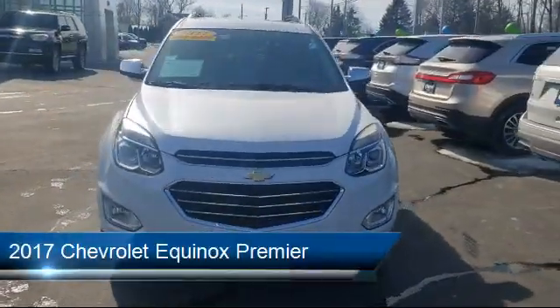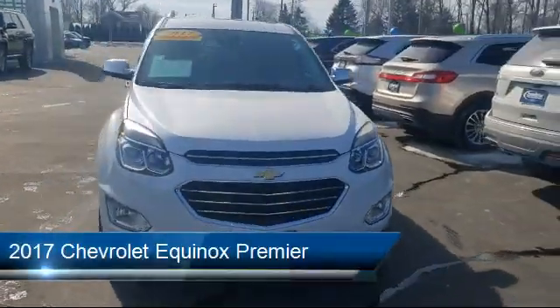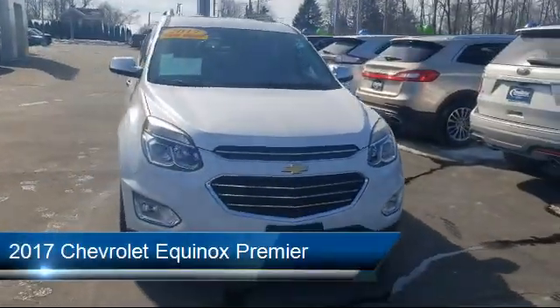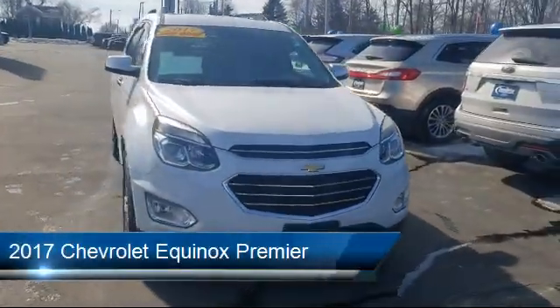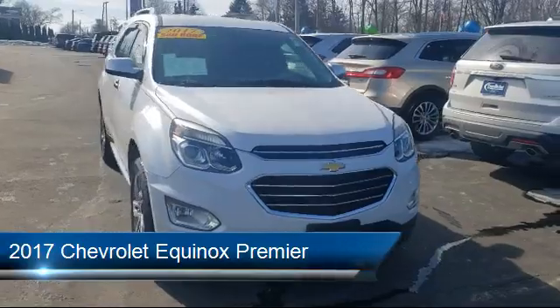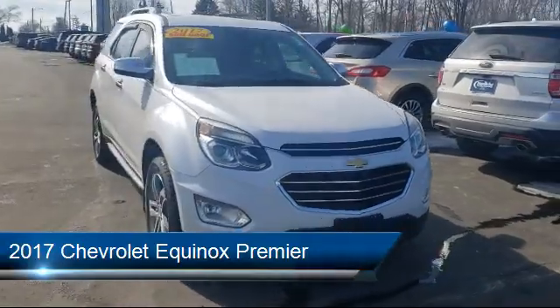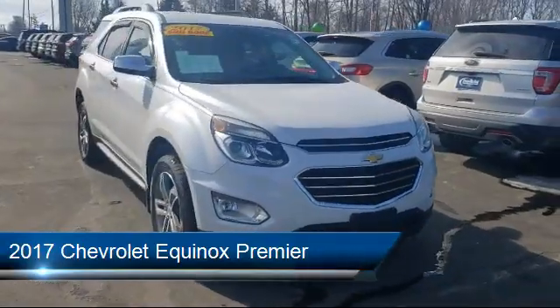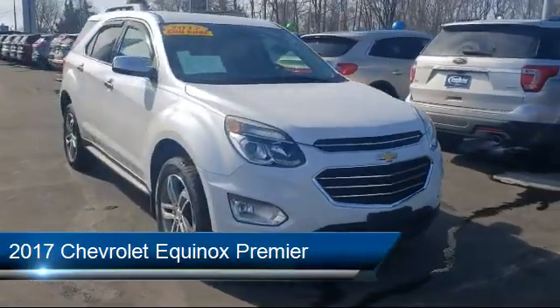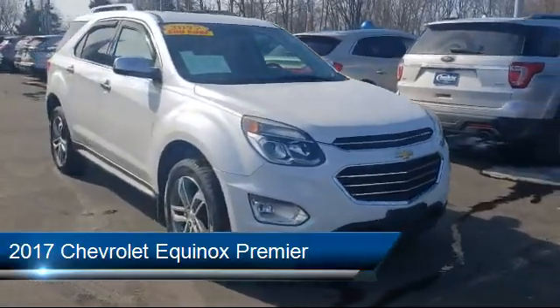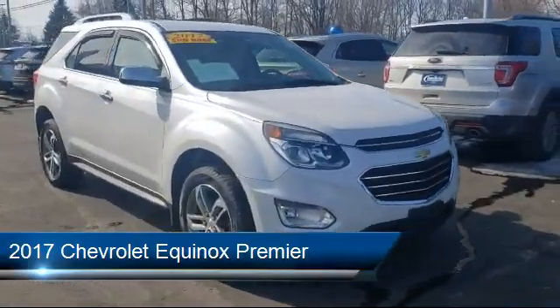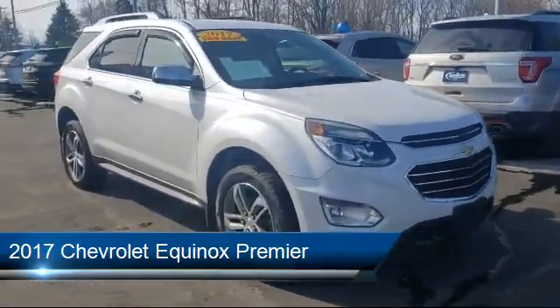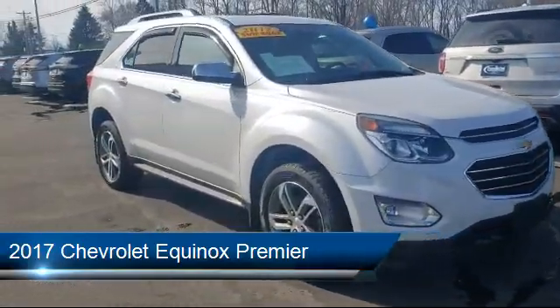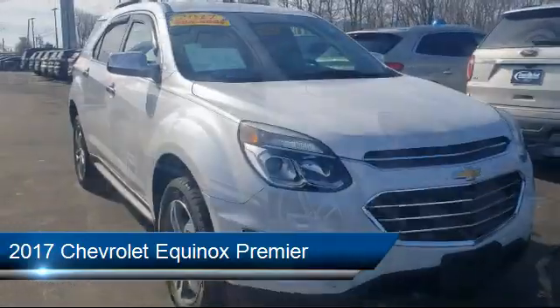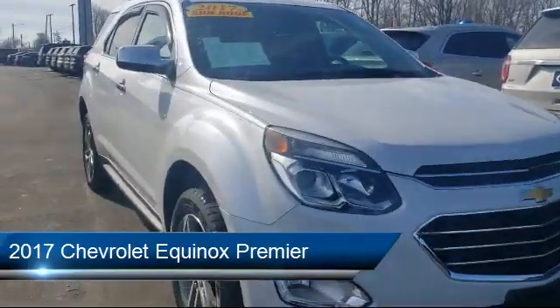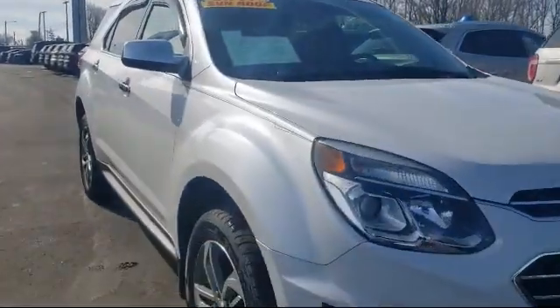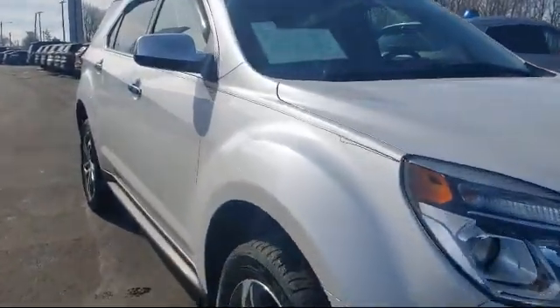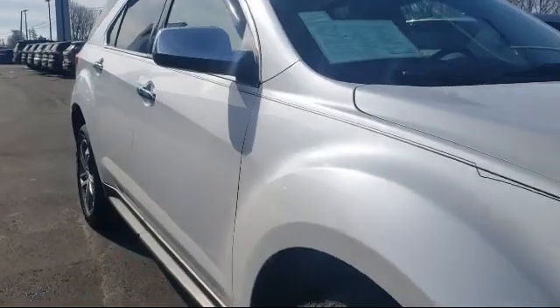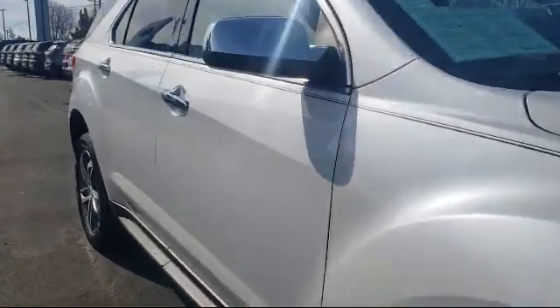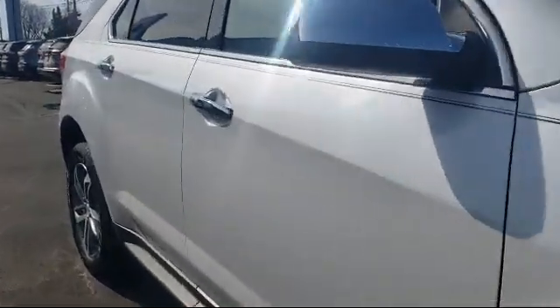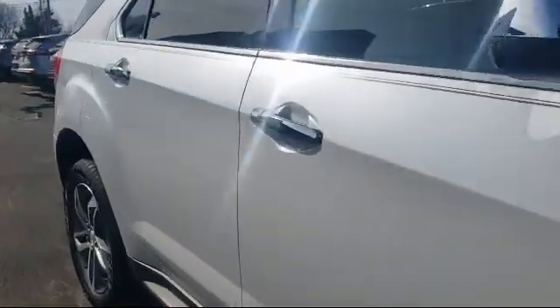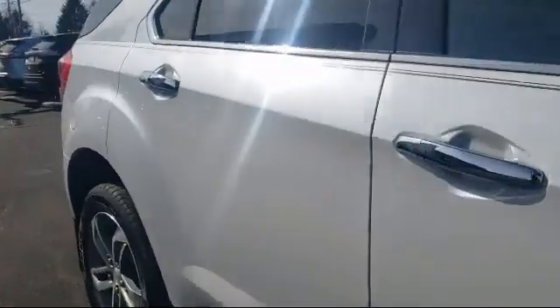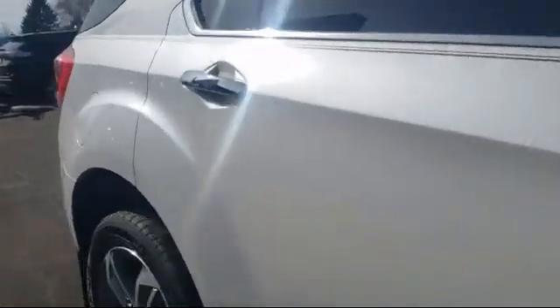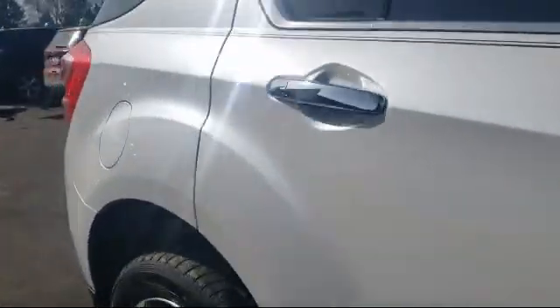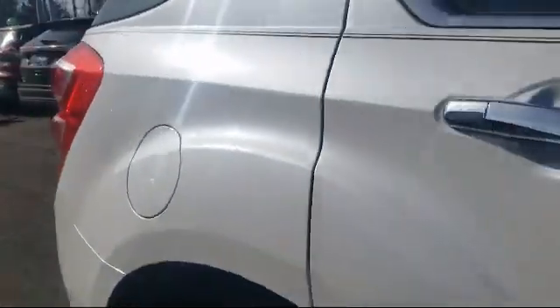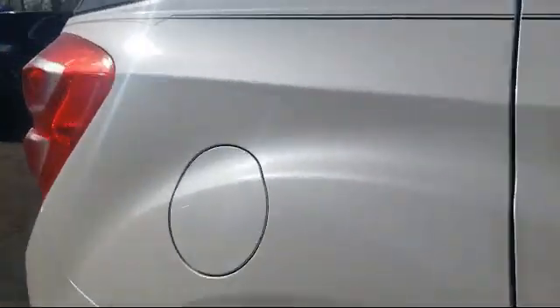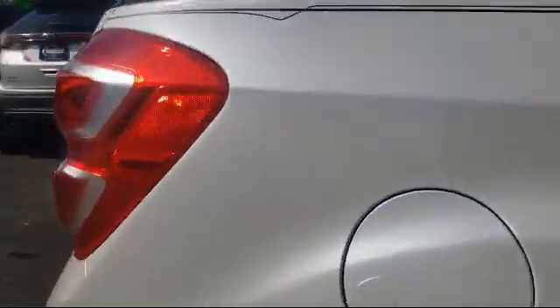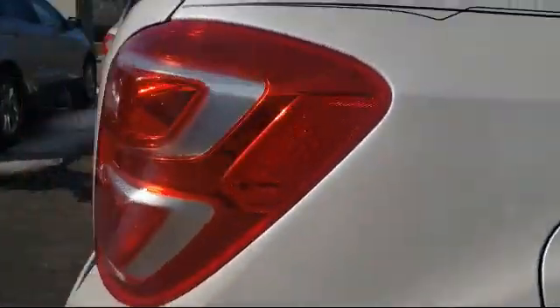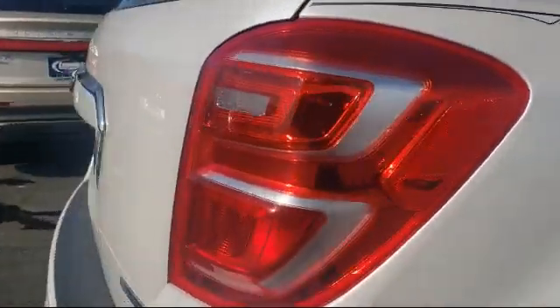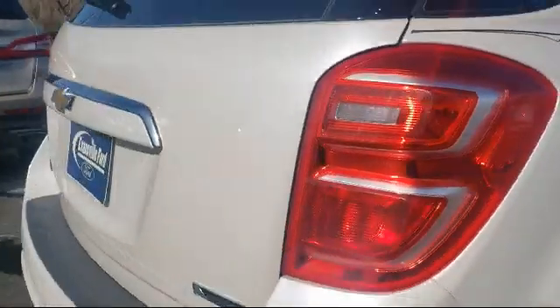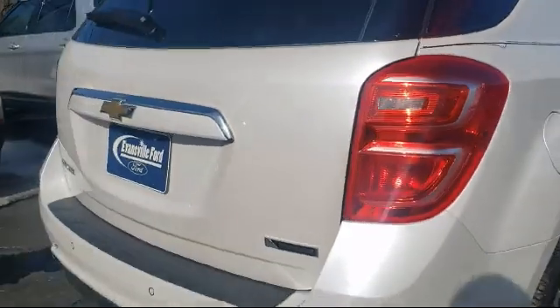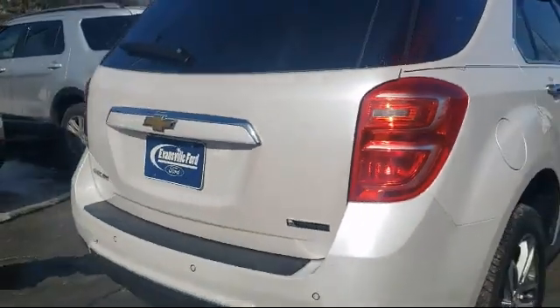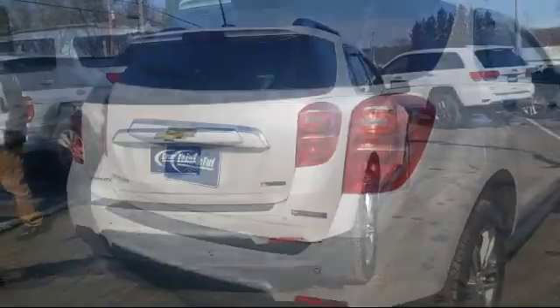It comes equipped with Preferred Equipment Group 1LZ, heated driver and front passenger seat, roof rack, Sirius XM satellite radio, heated front seats, and keyless entry.